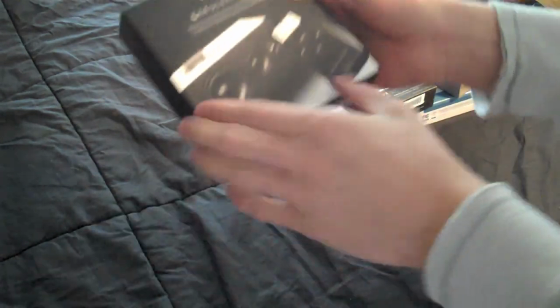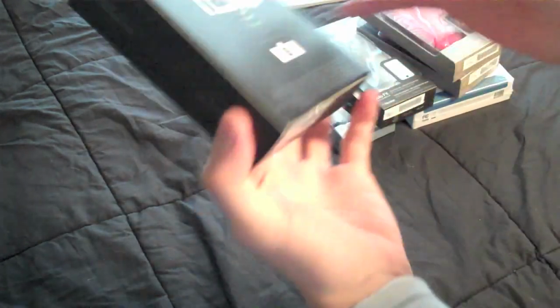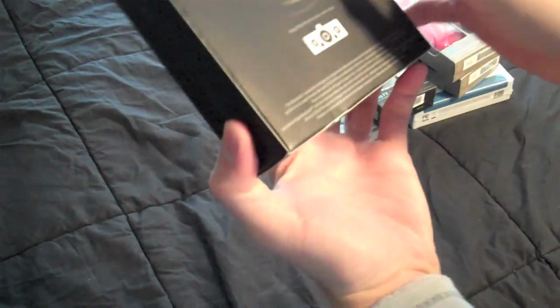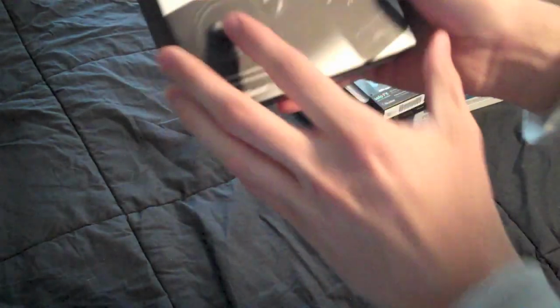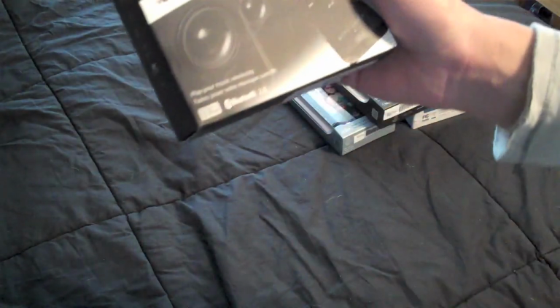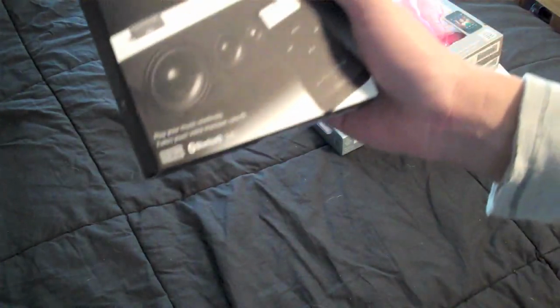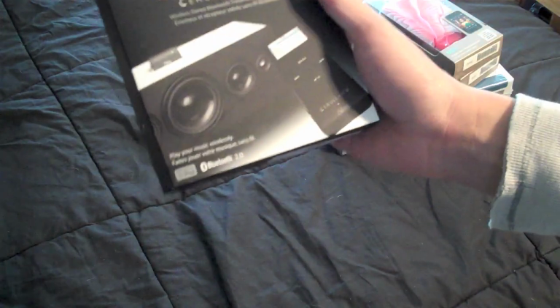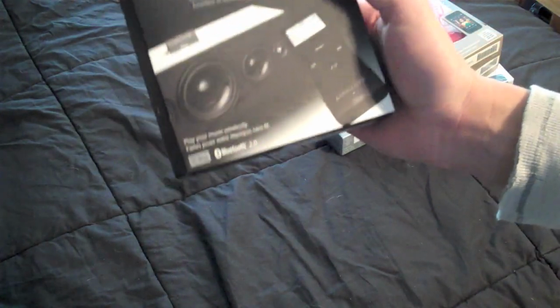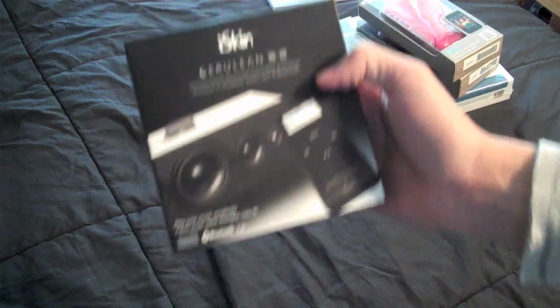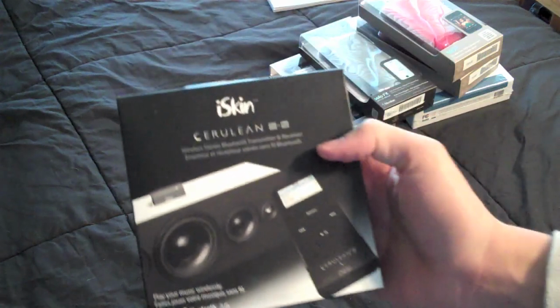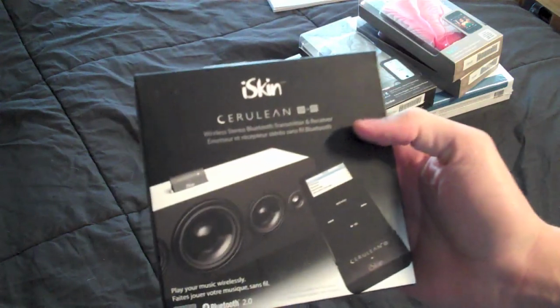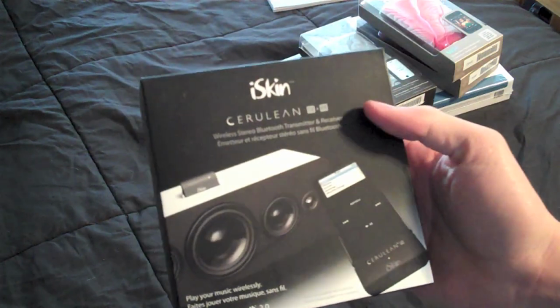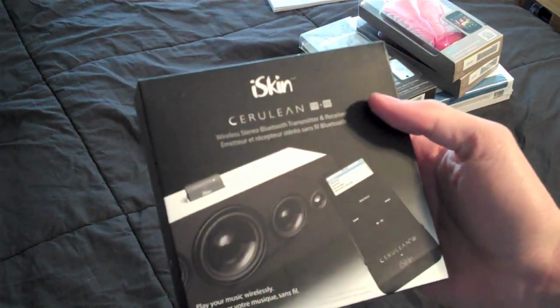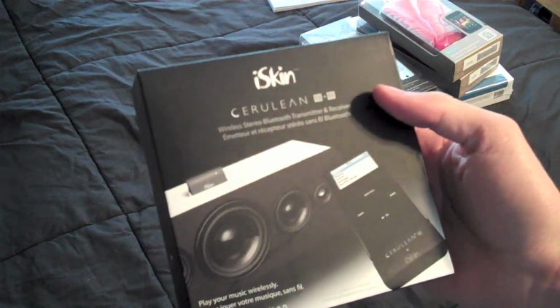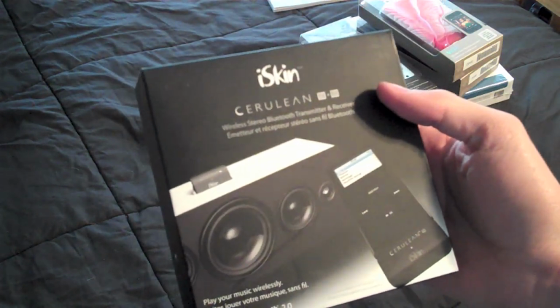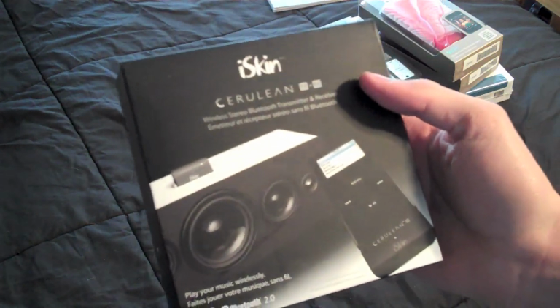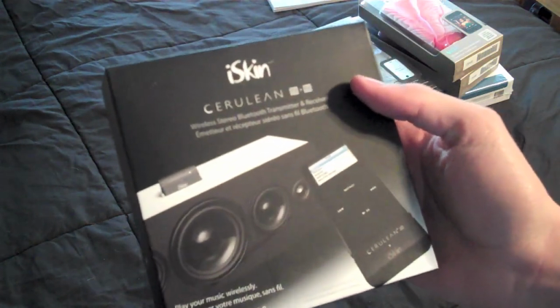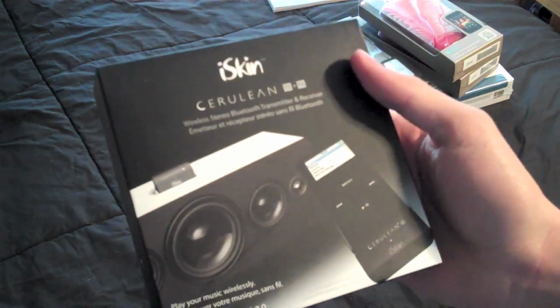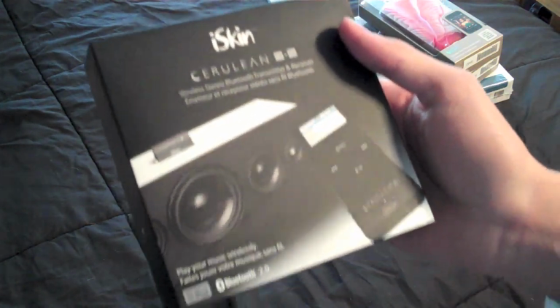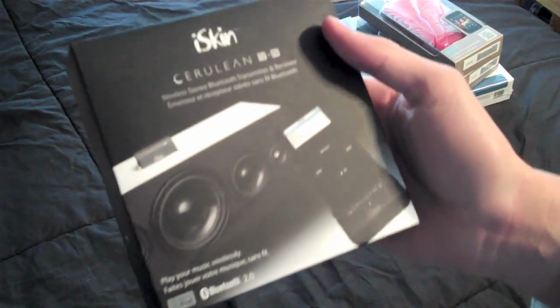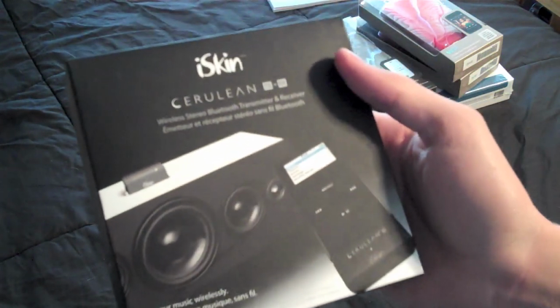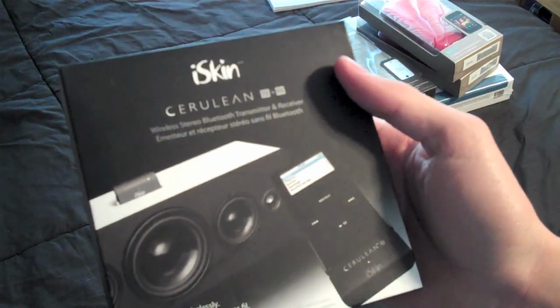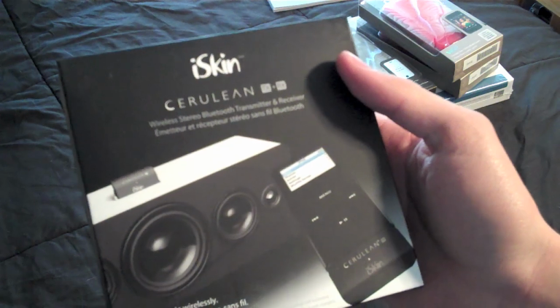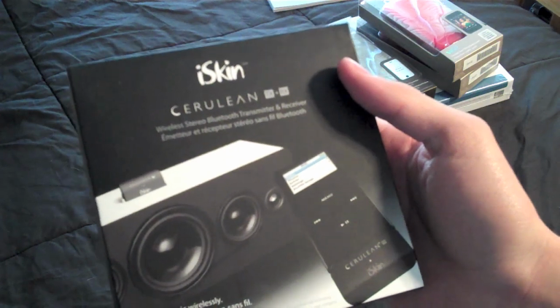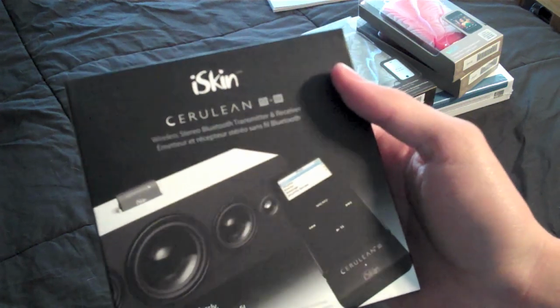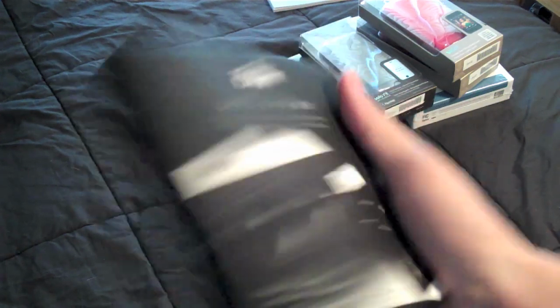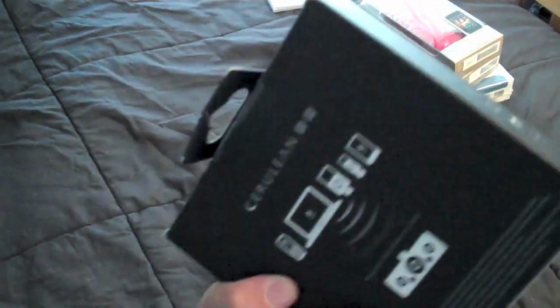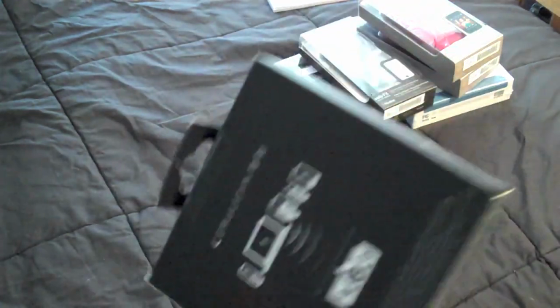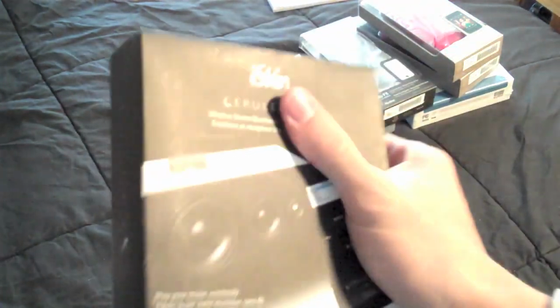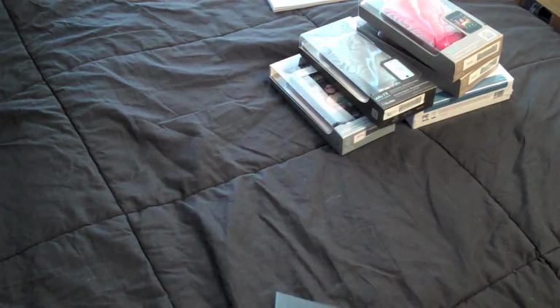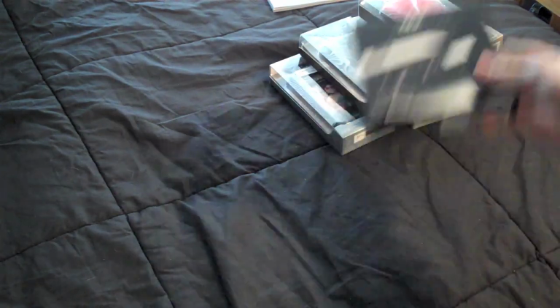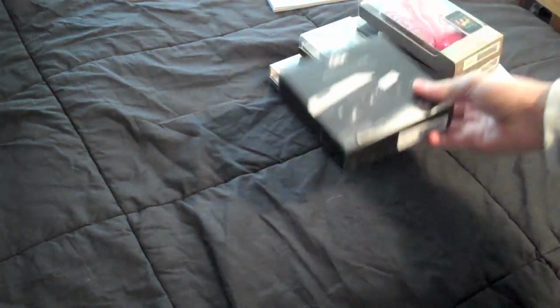A little note for me from iSkin. This is the Serulene Wireless Stereo Bluetooth Transmitter and Receiver. Very cool. I'll definitely be doing a review on that.